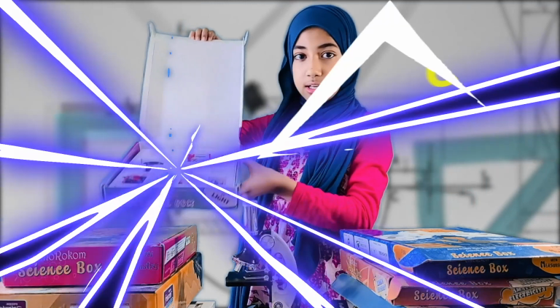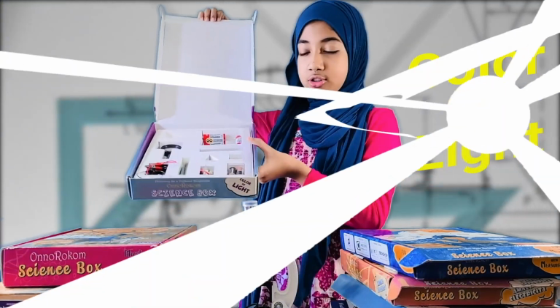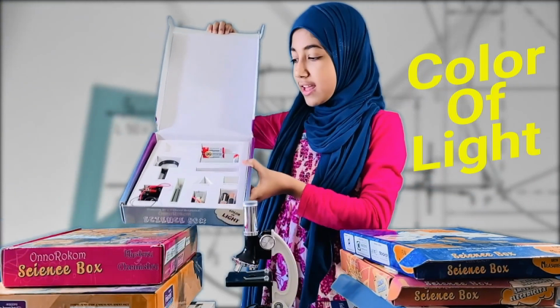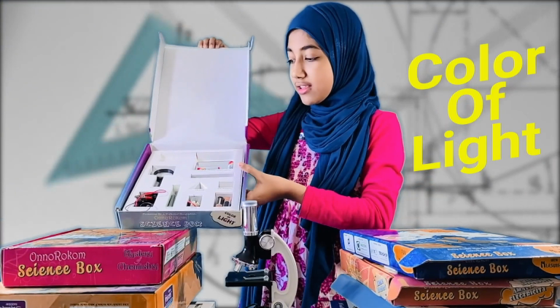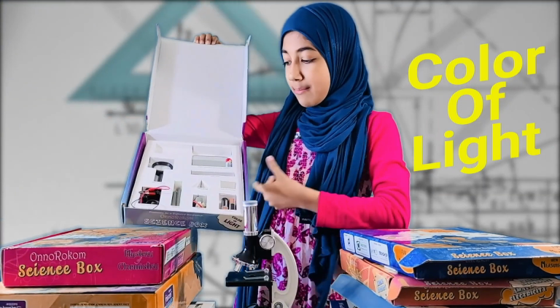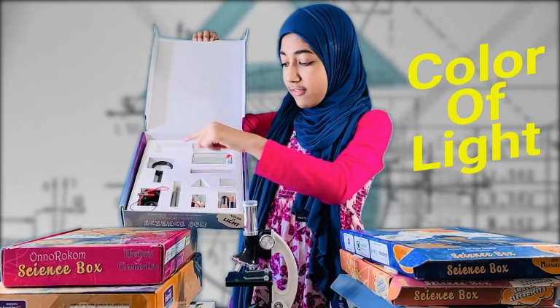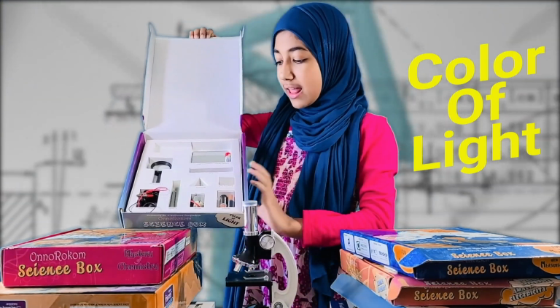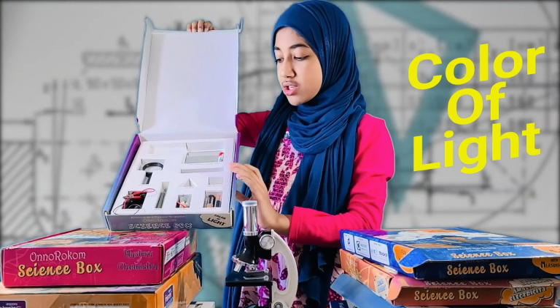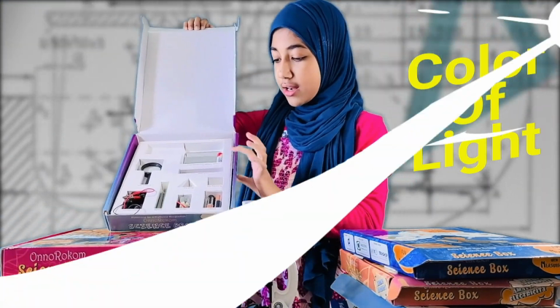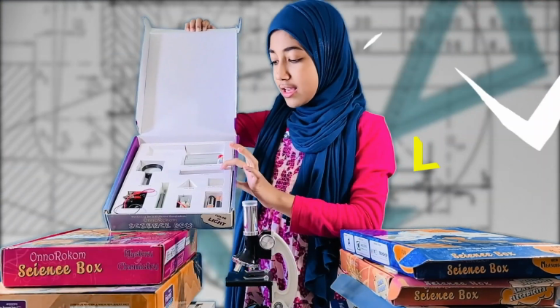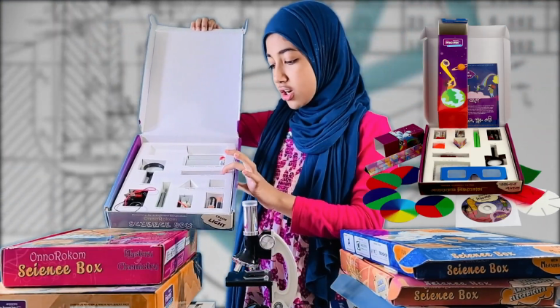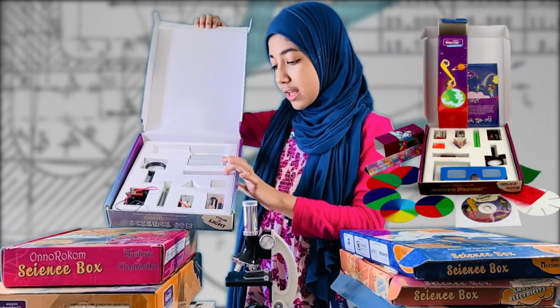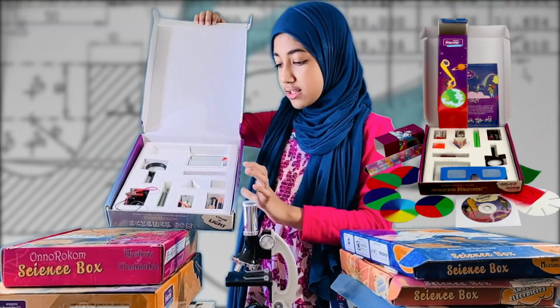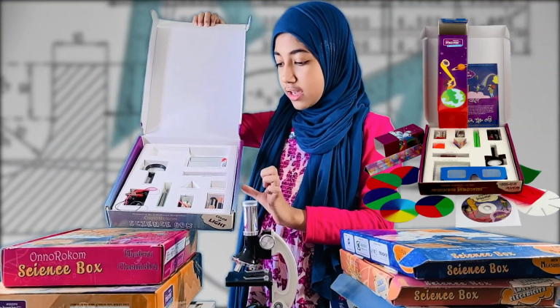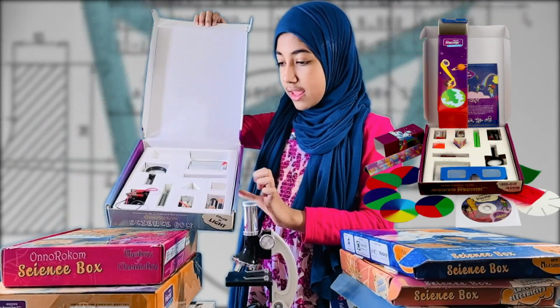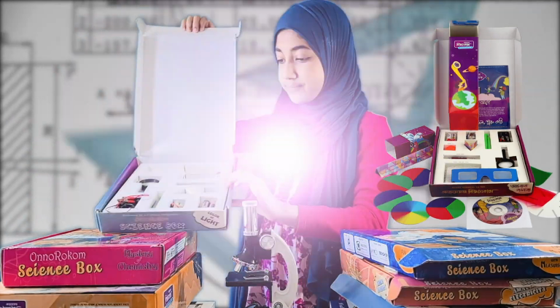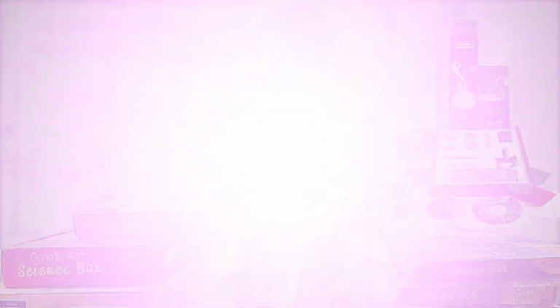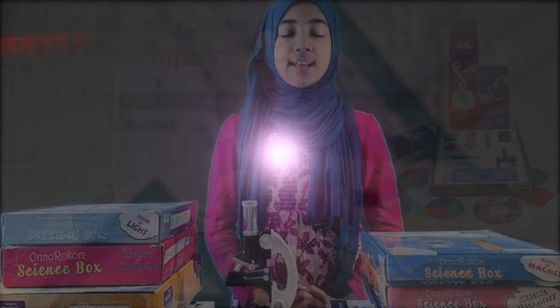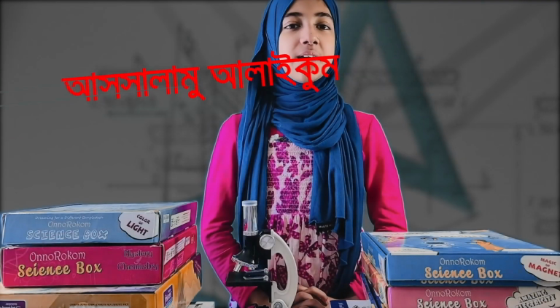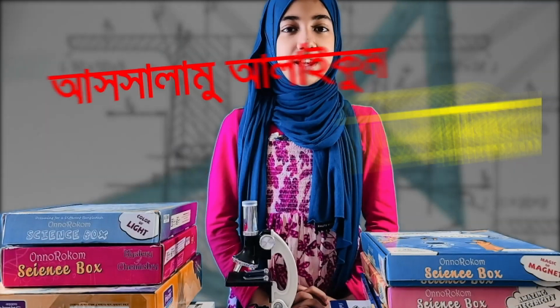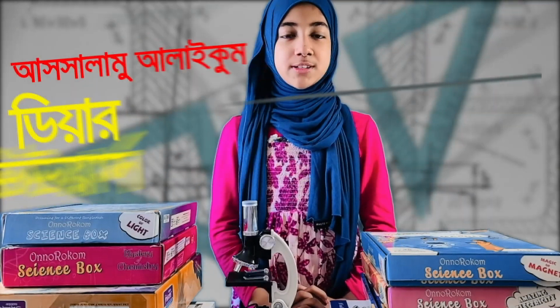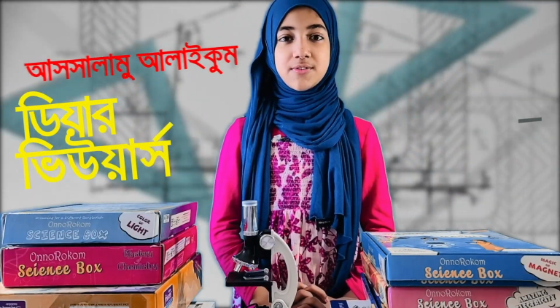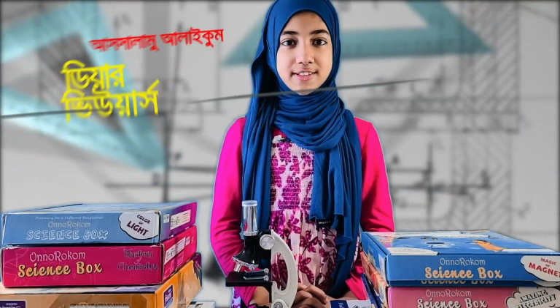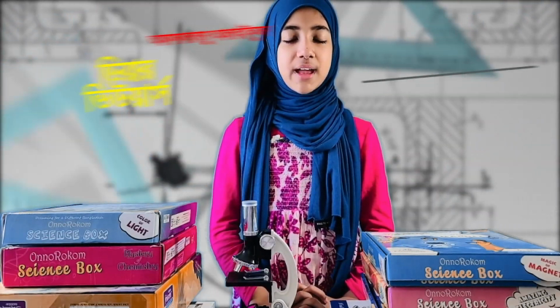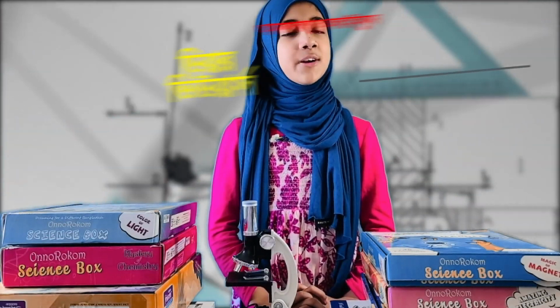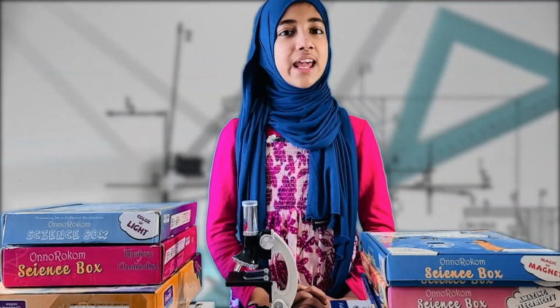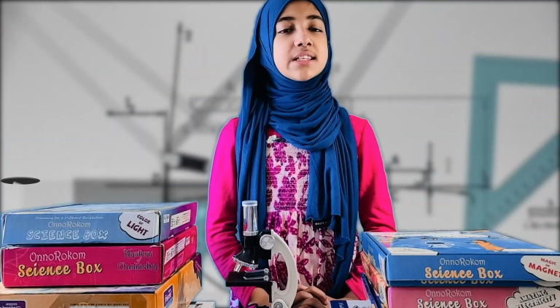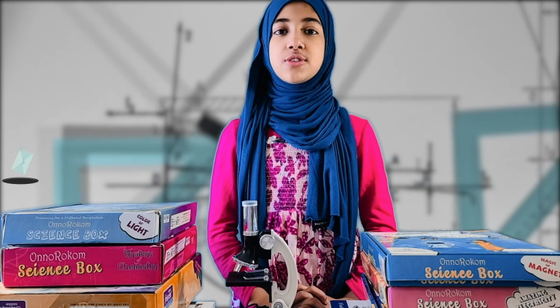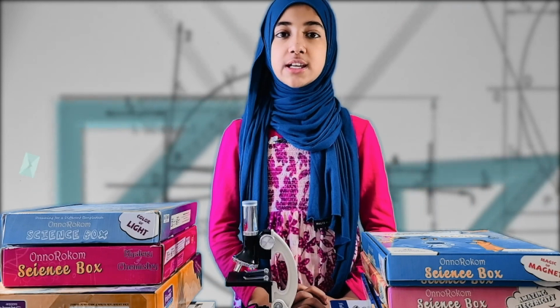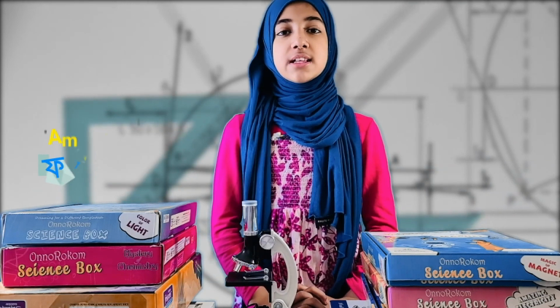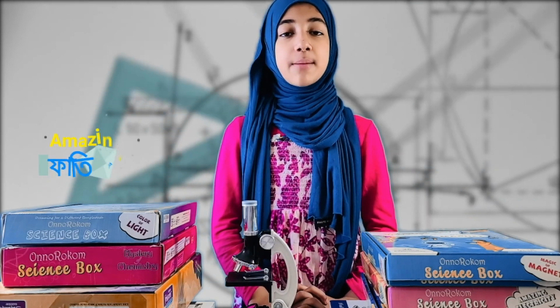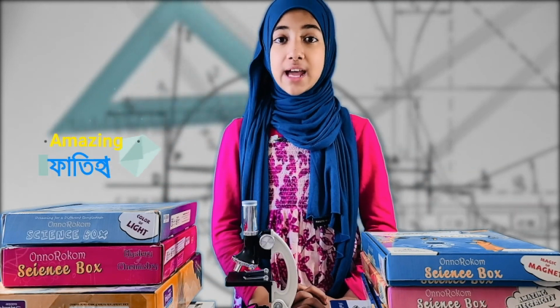Here's a magnifying glass and a laser light. Hello everyone, dear viewers! You know, how many of you have learned about science?